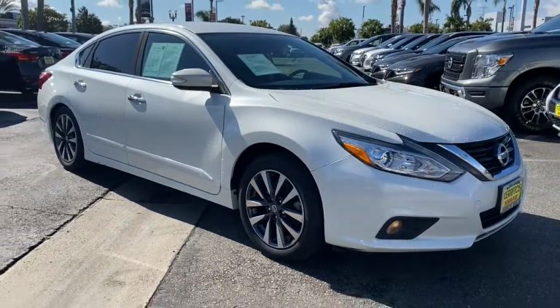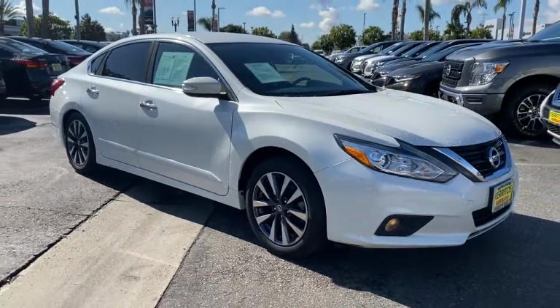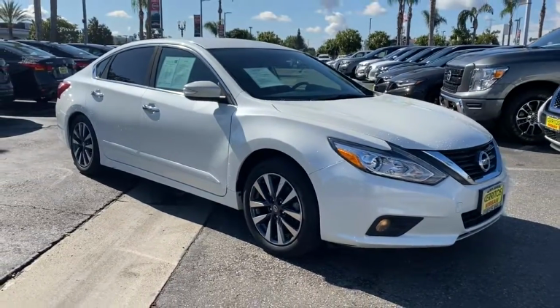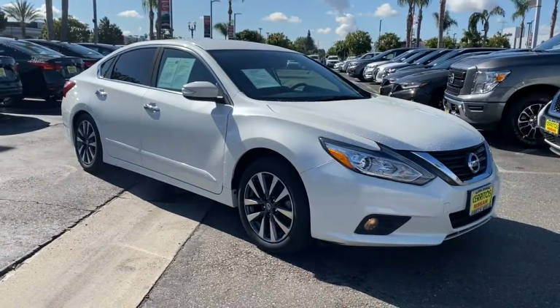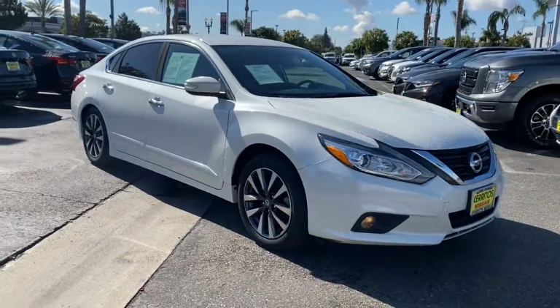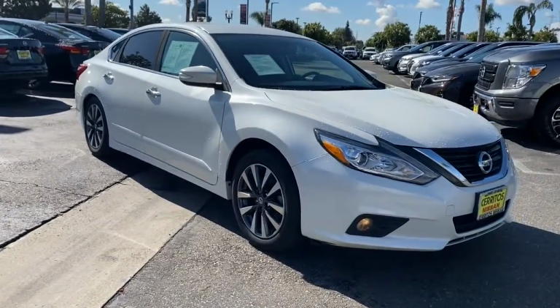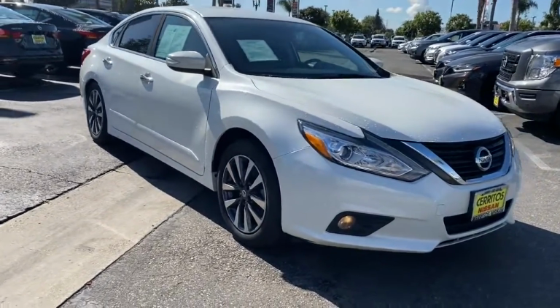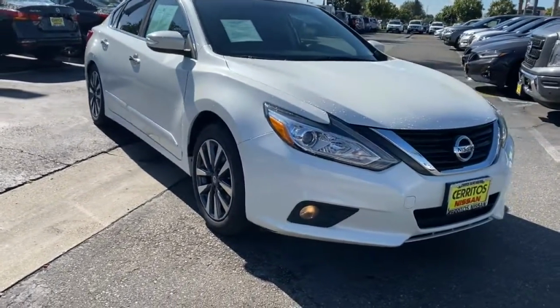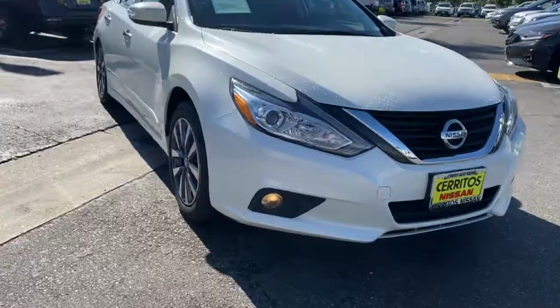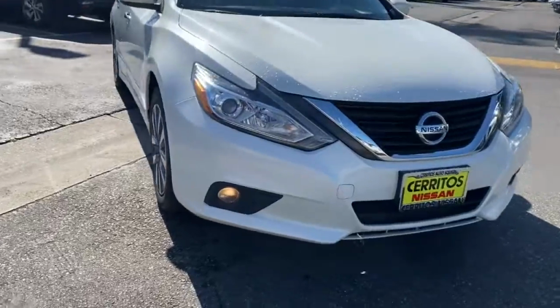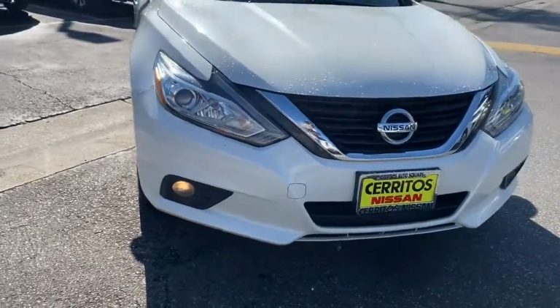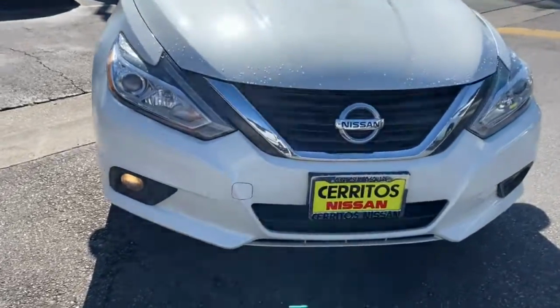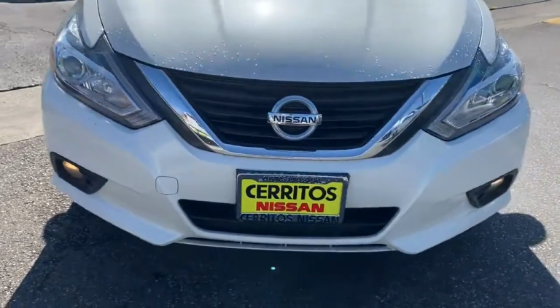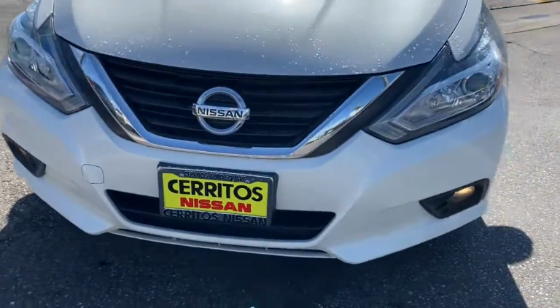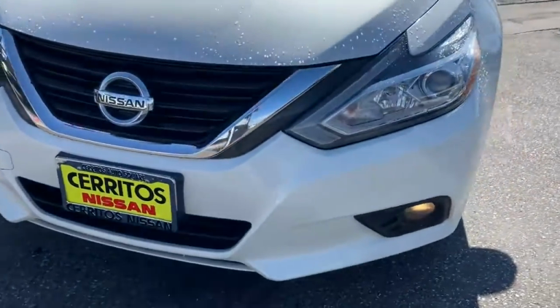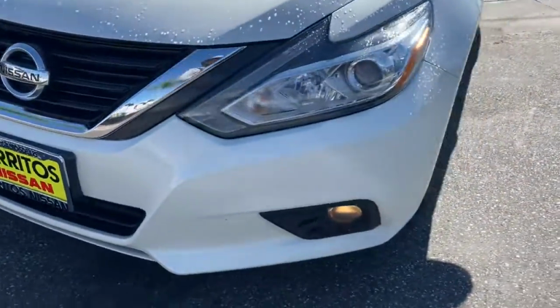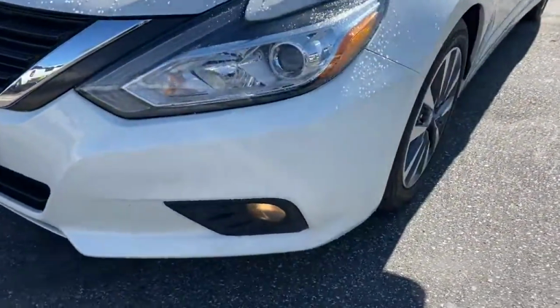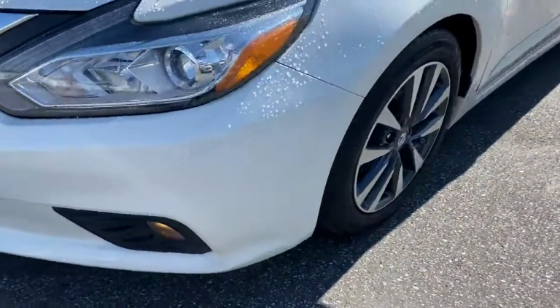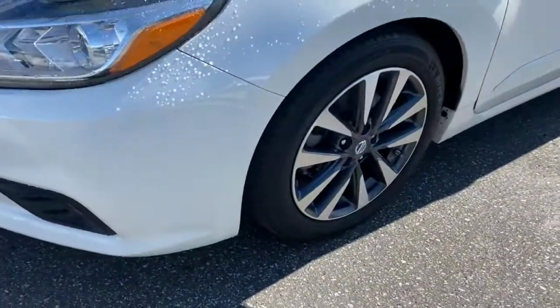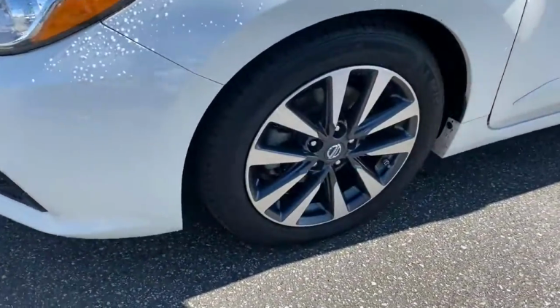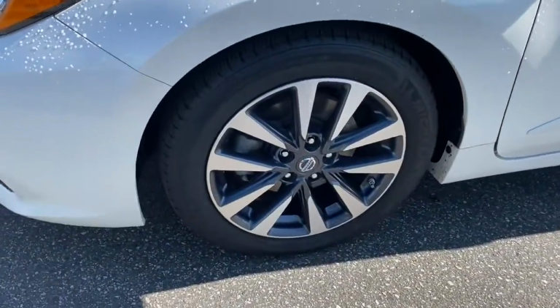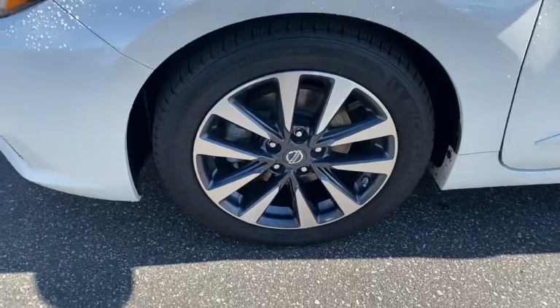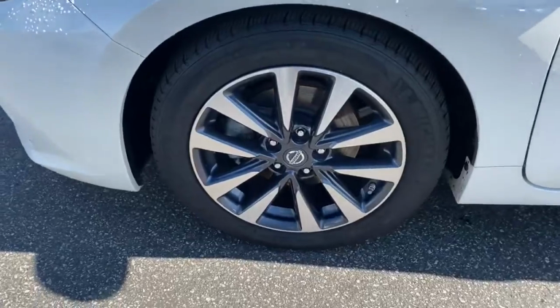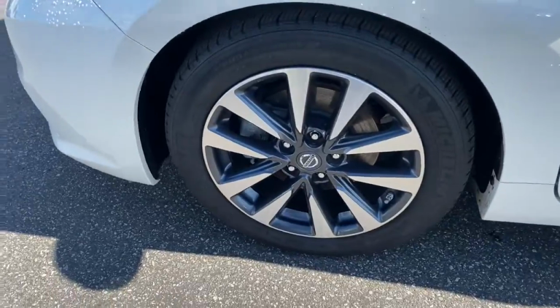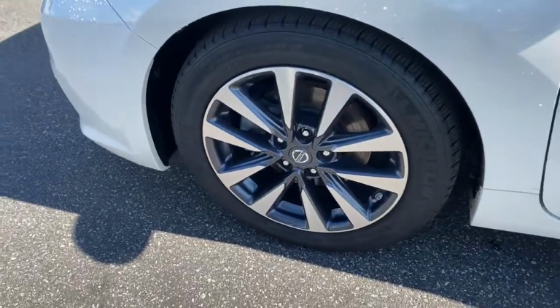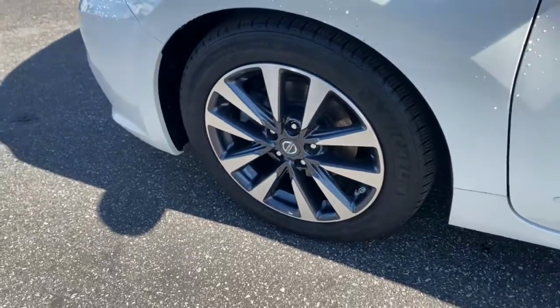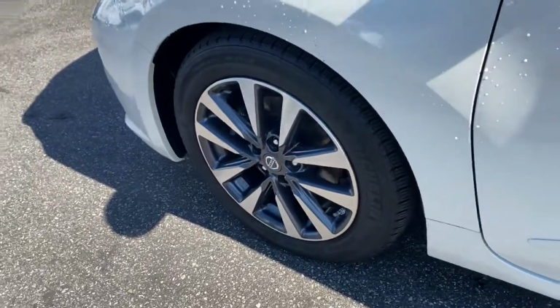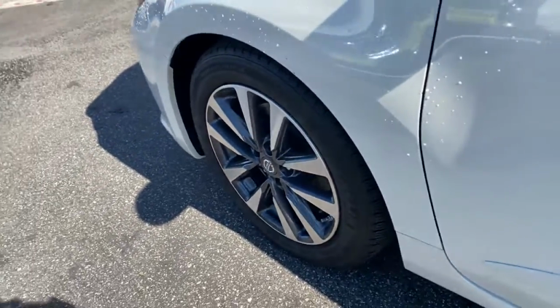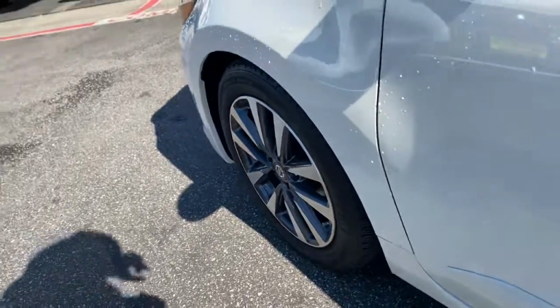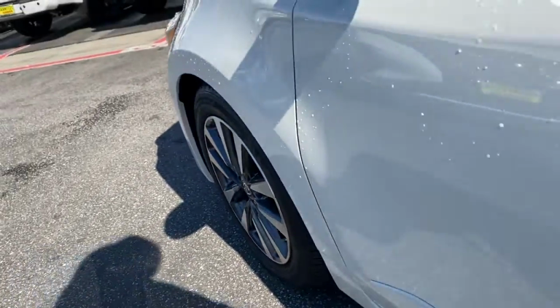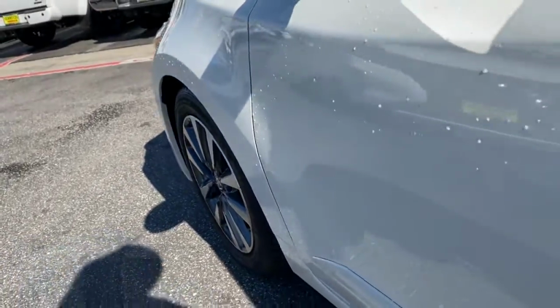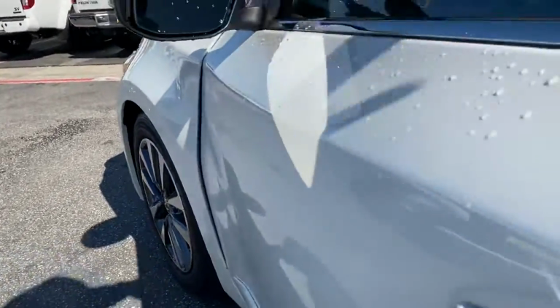Keyless entry, backup camera, heated mirrors, fog lamps, power passenger seat, satellite radio, keyless start, remote engine start, premium sound system, multi-zone AC.